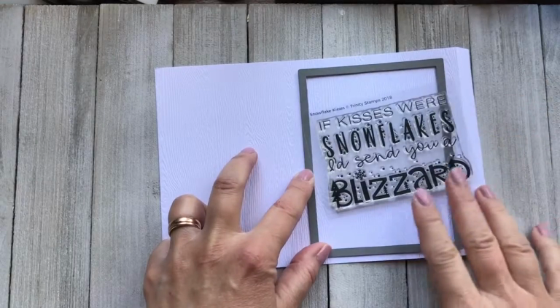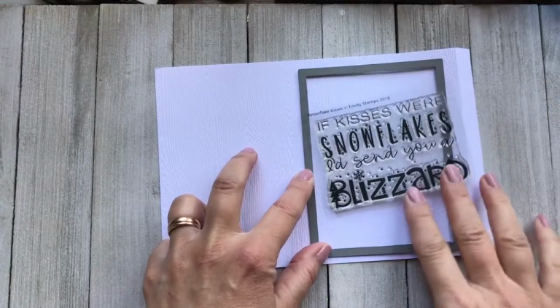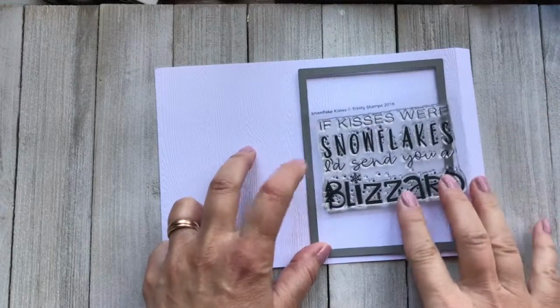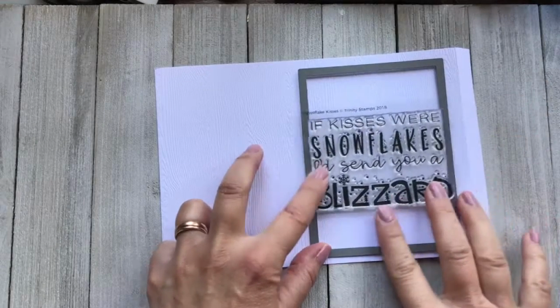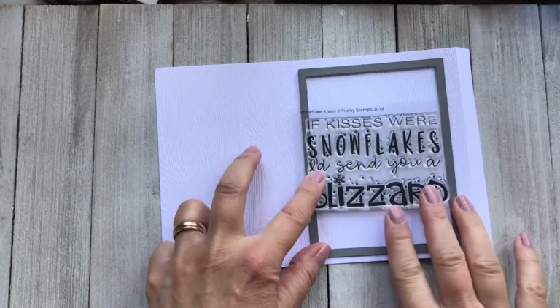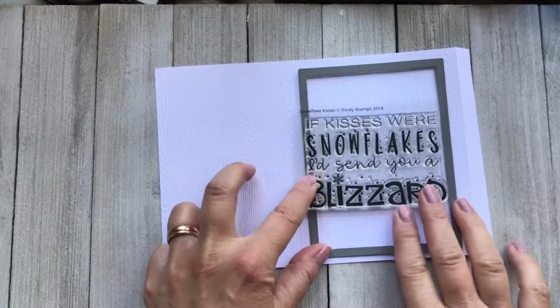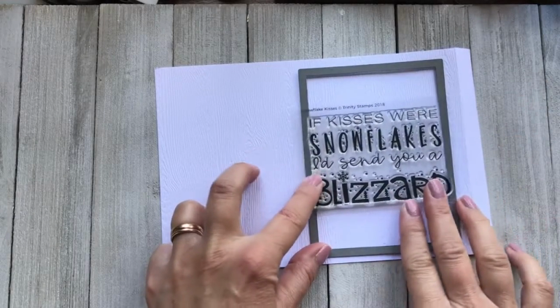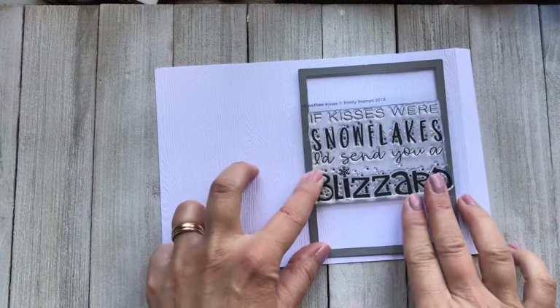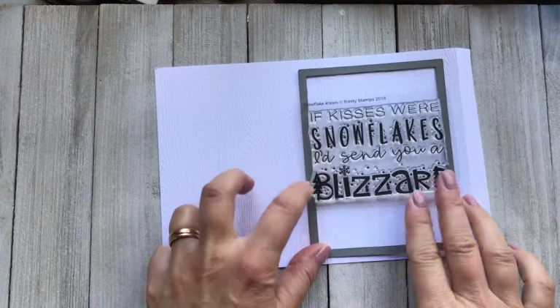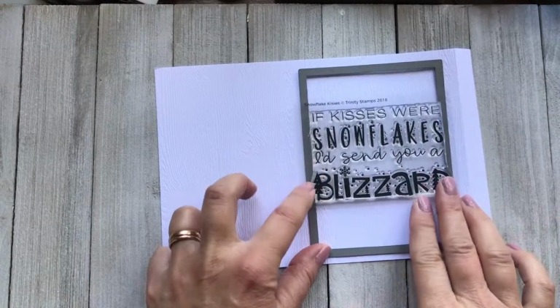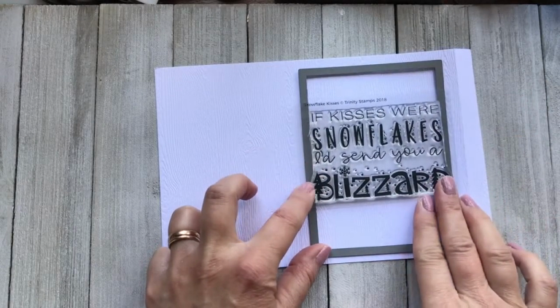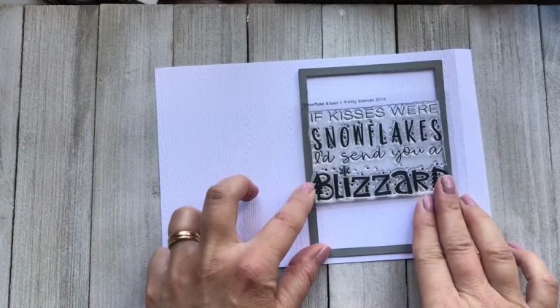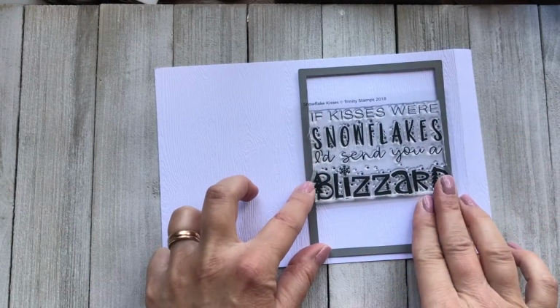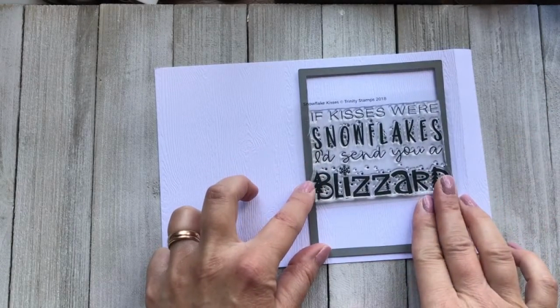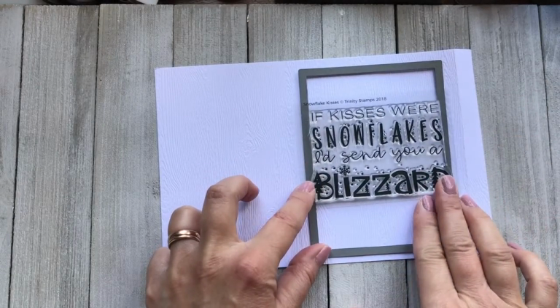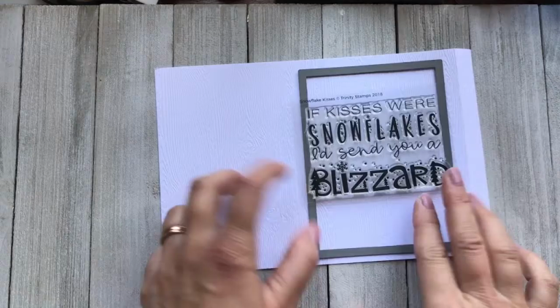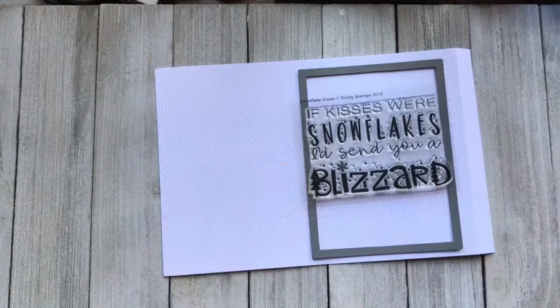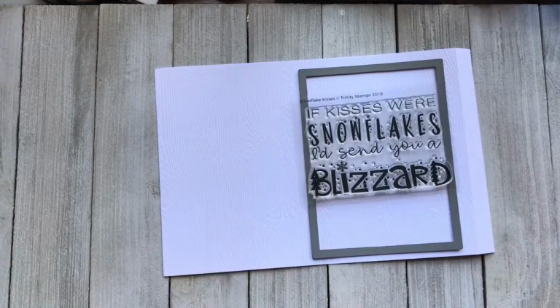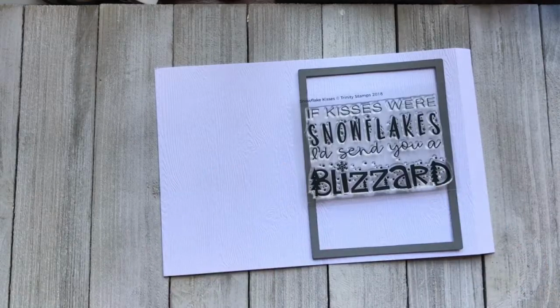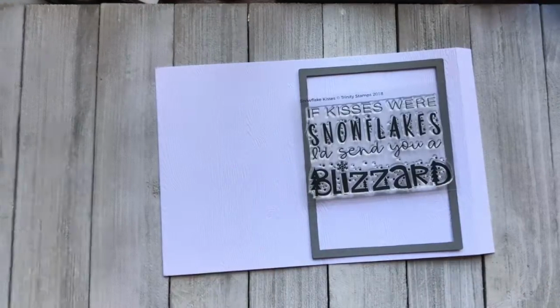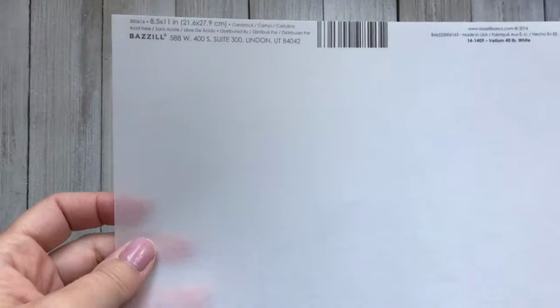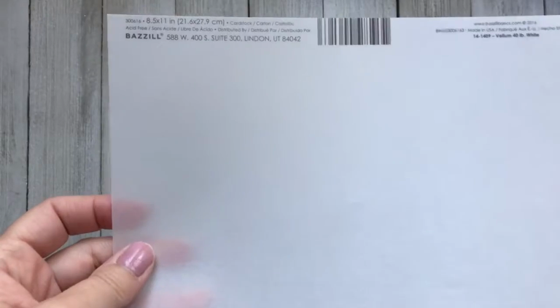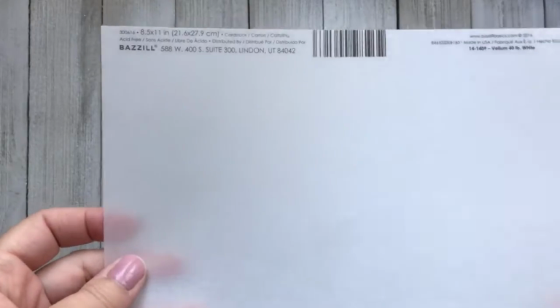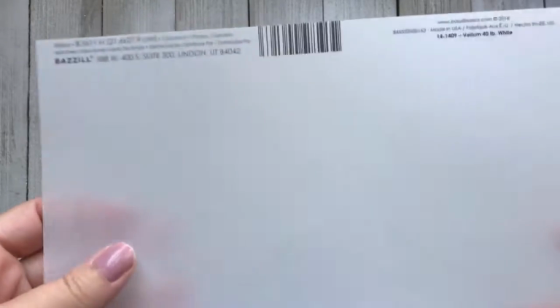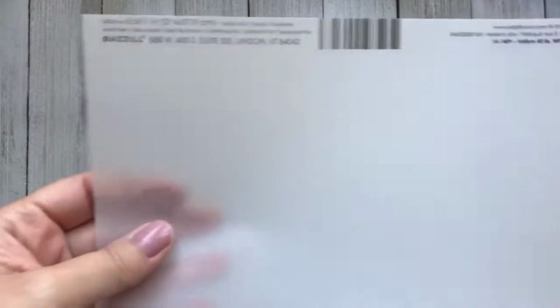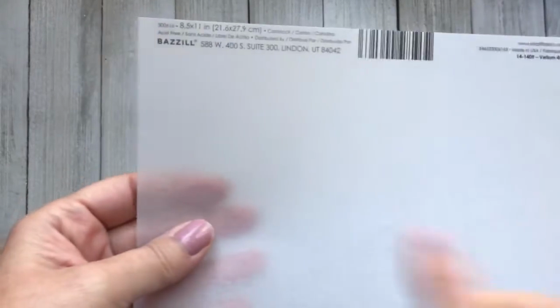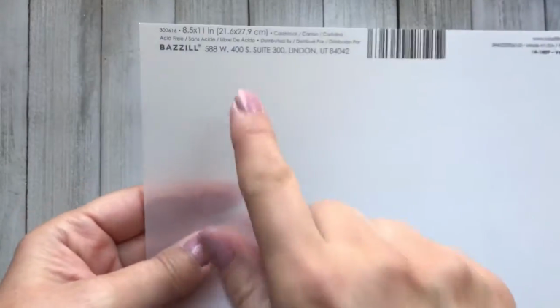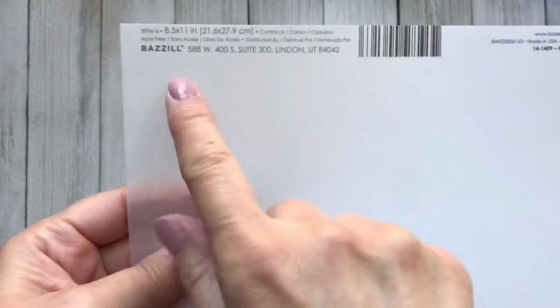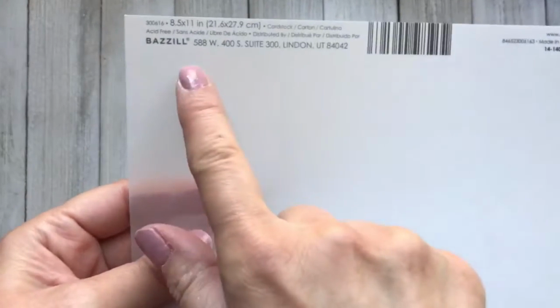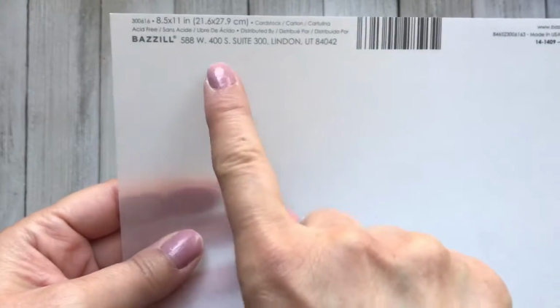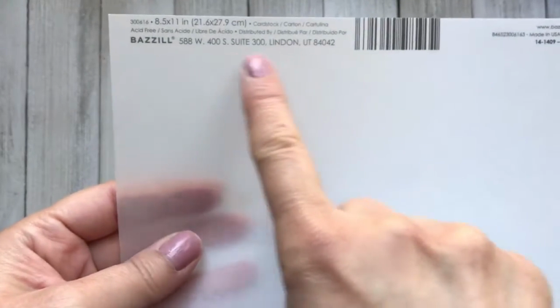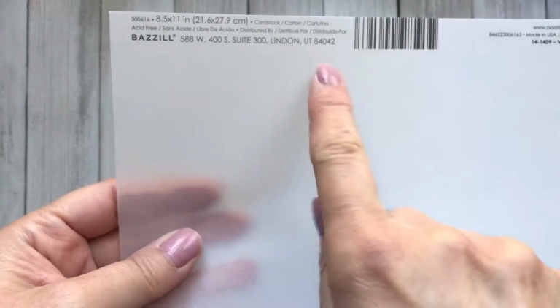We need to make it this big because I want to fit this free stamp that Trinity is giving away with purchase in the frame.